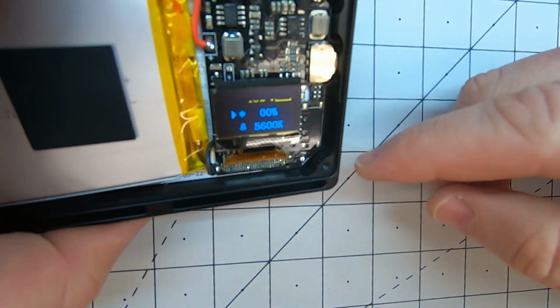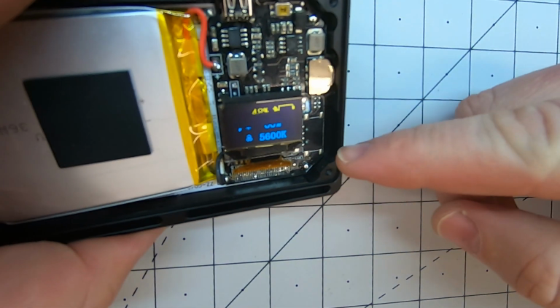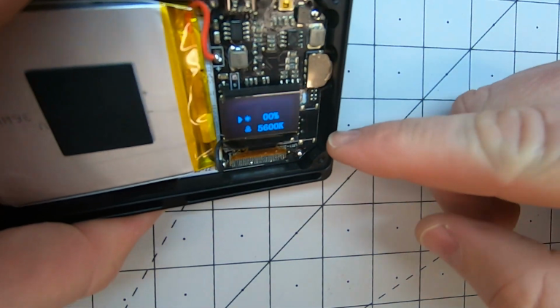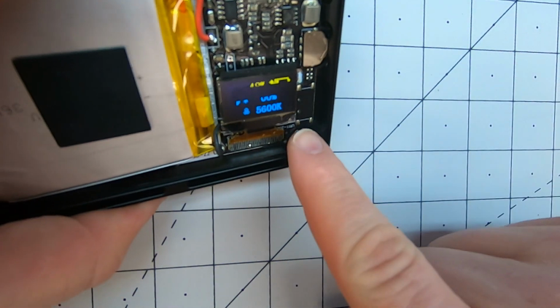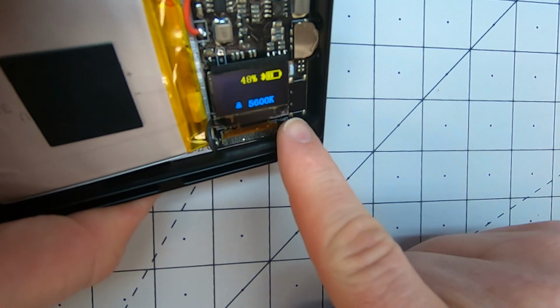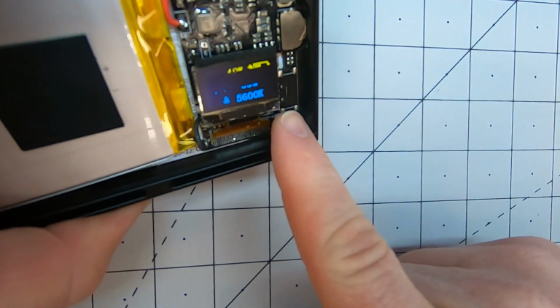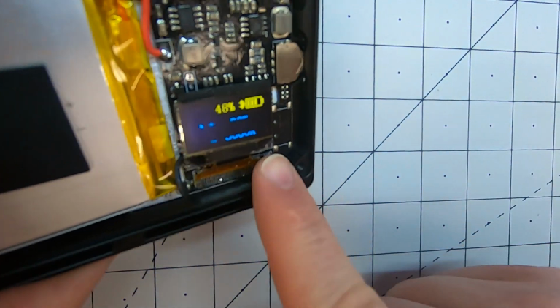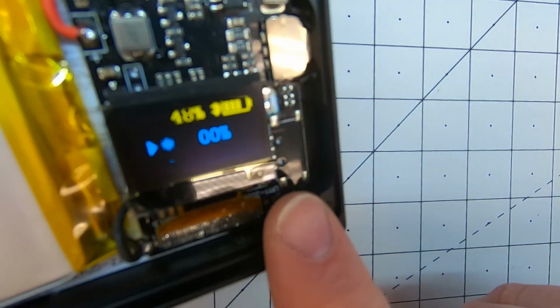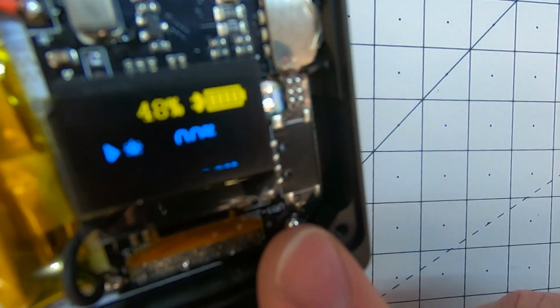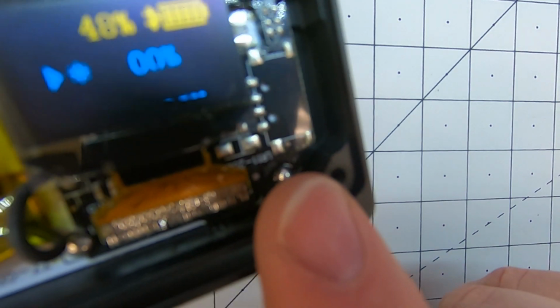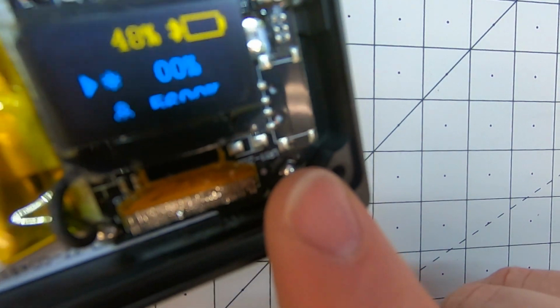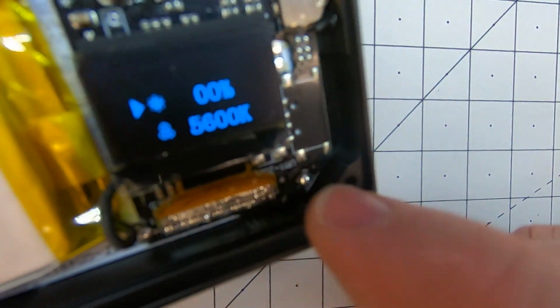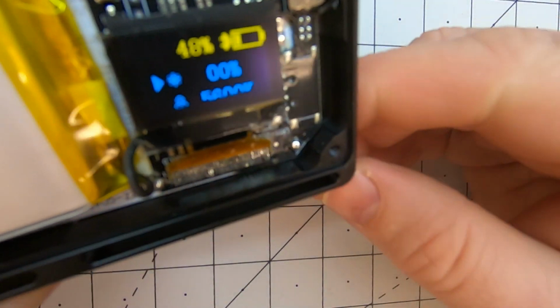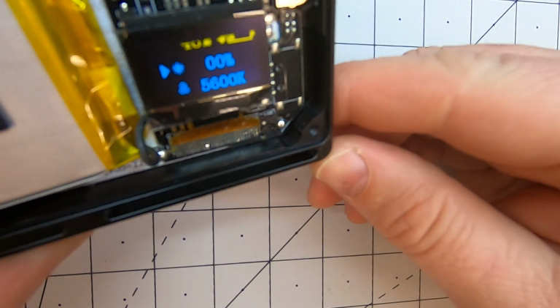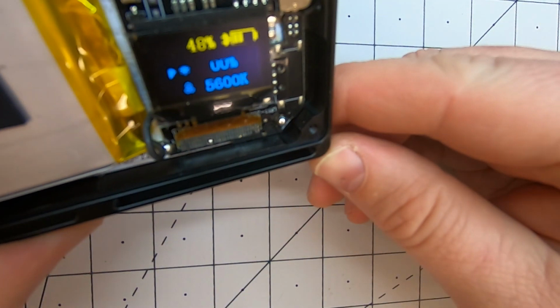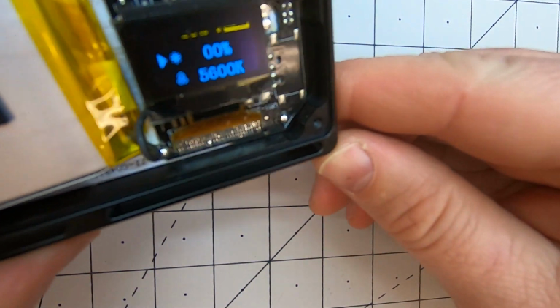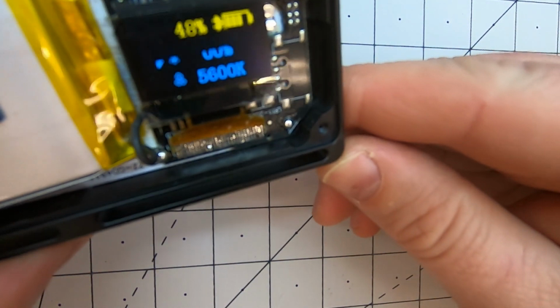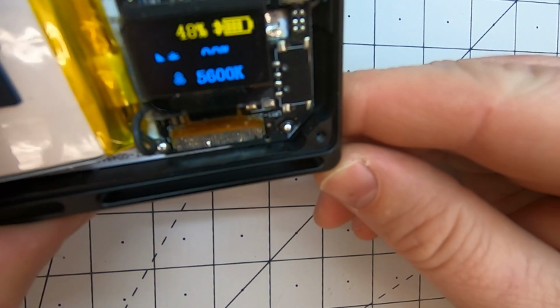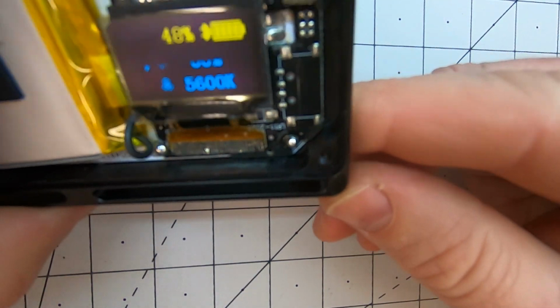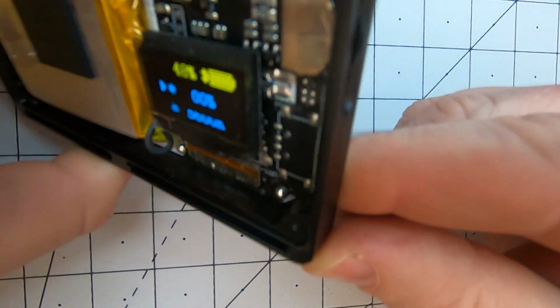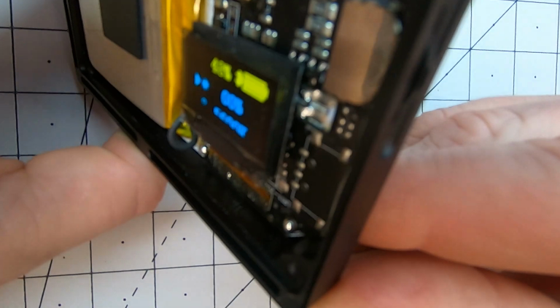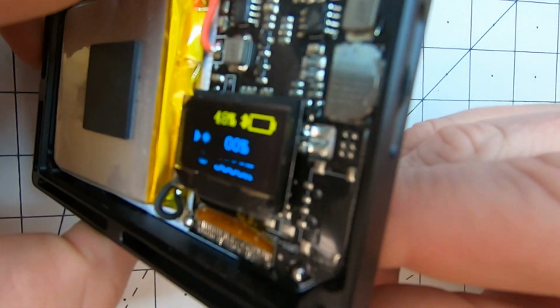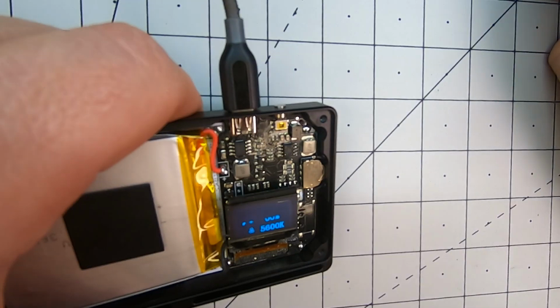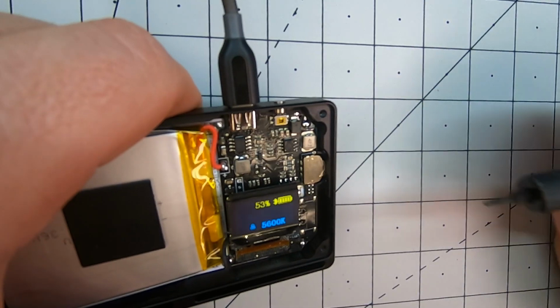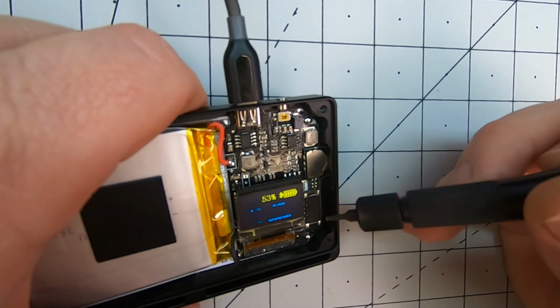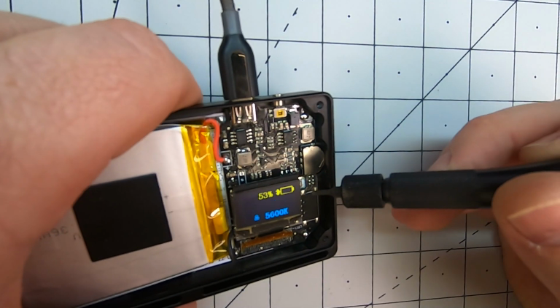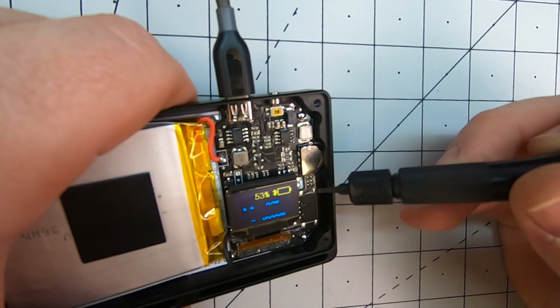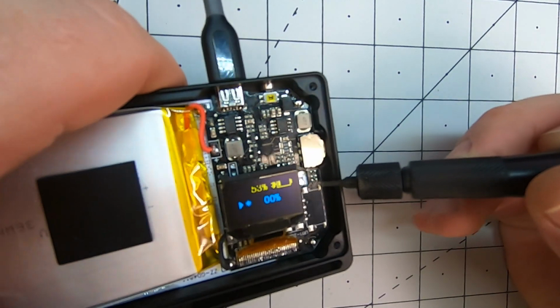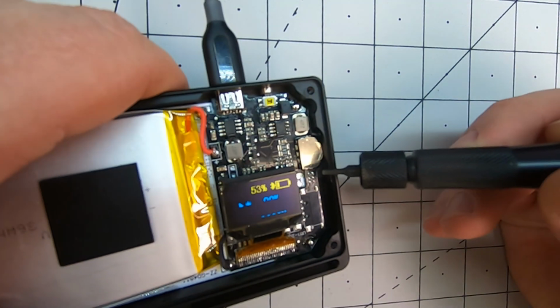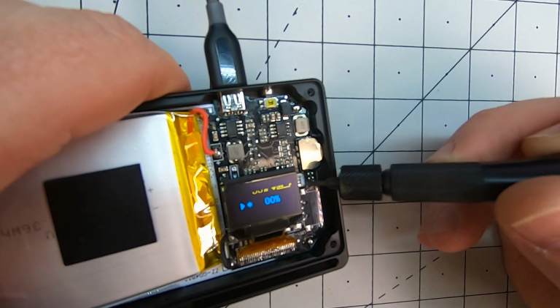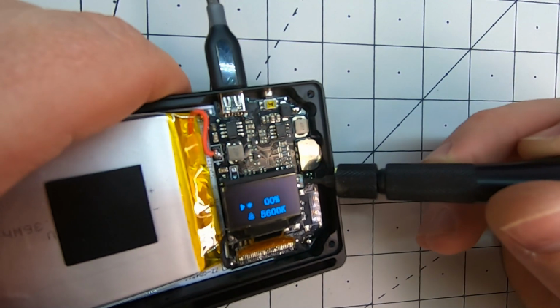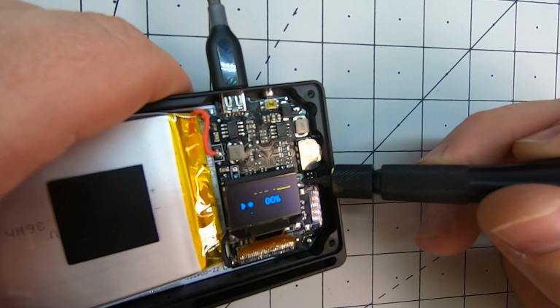I wonder what this pad here is for, because there's room for something to go there — it almost looks like a USB port. And right here is where the power goes out to the panel.